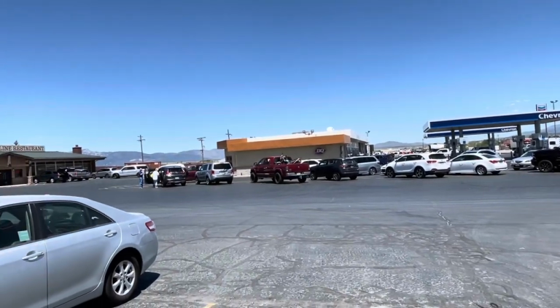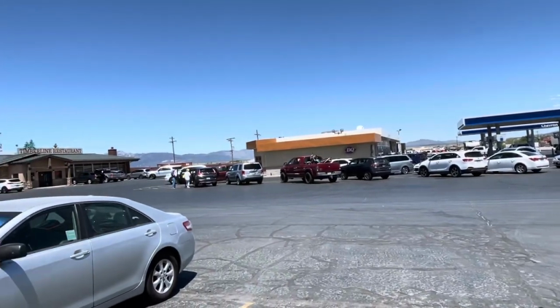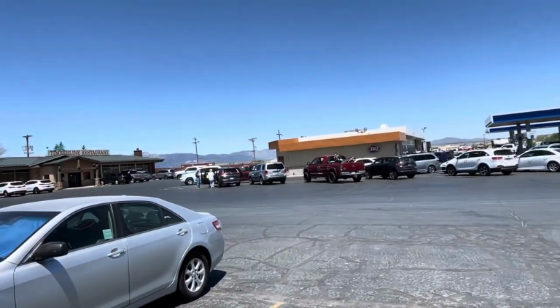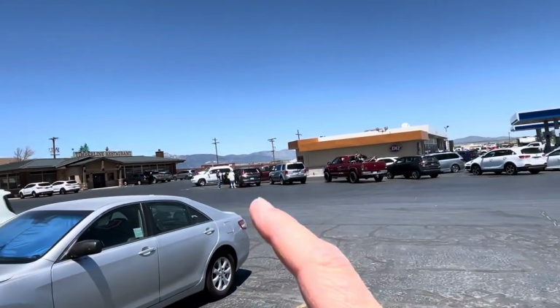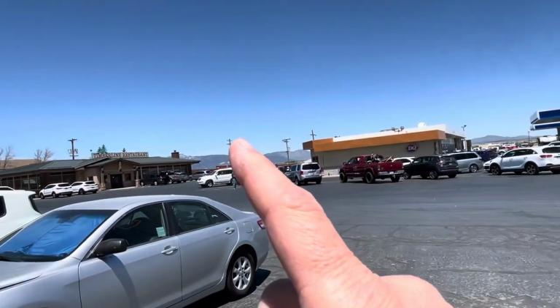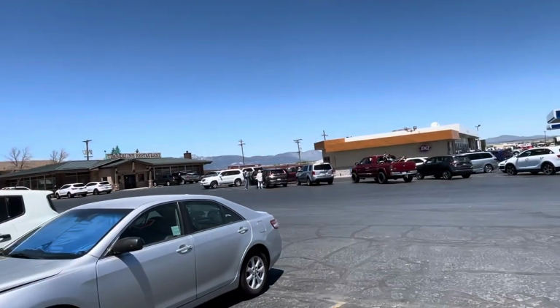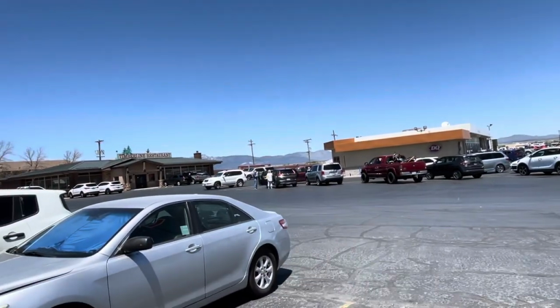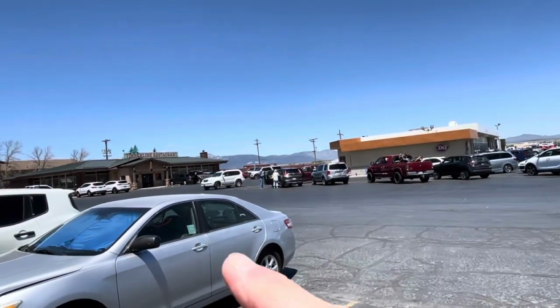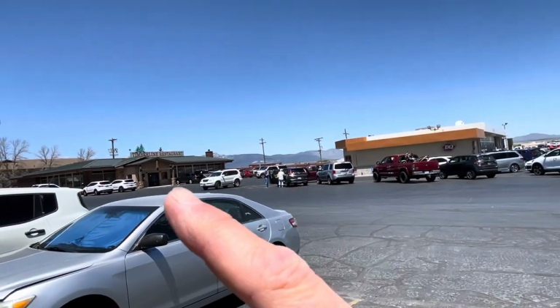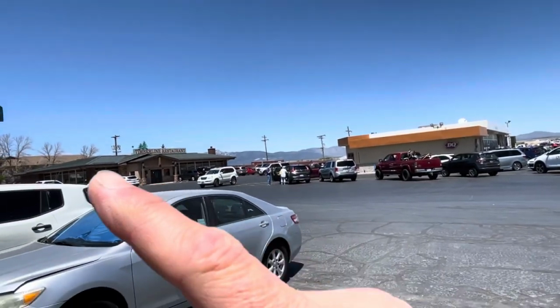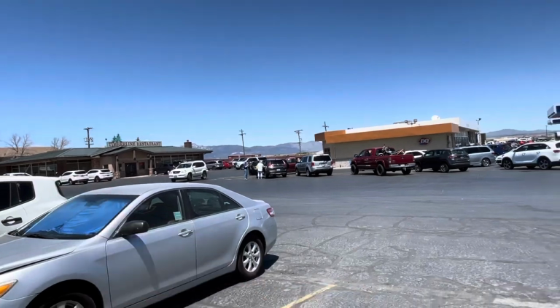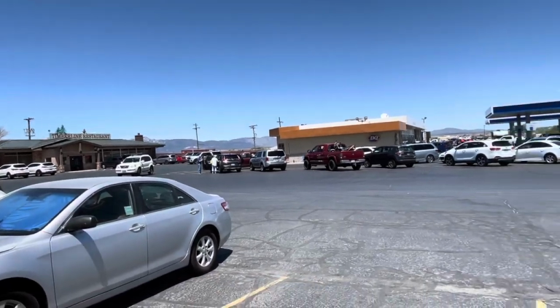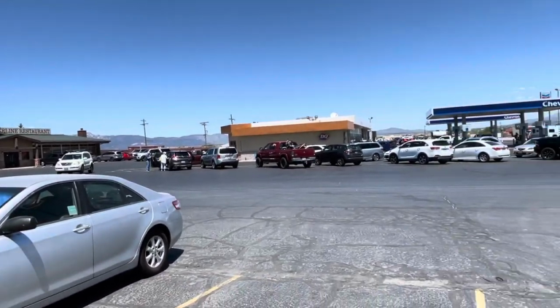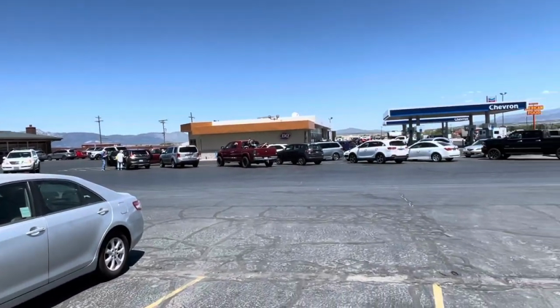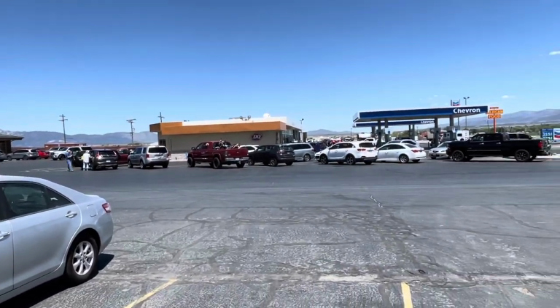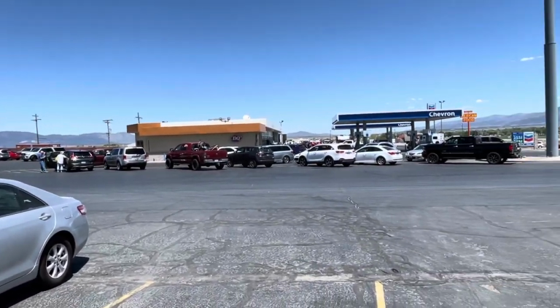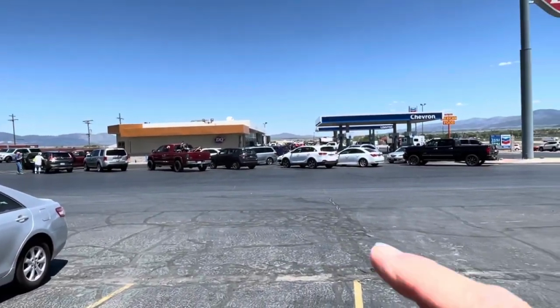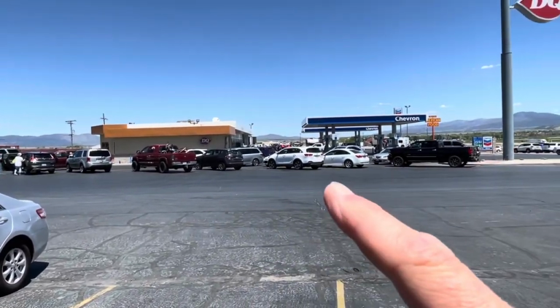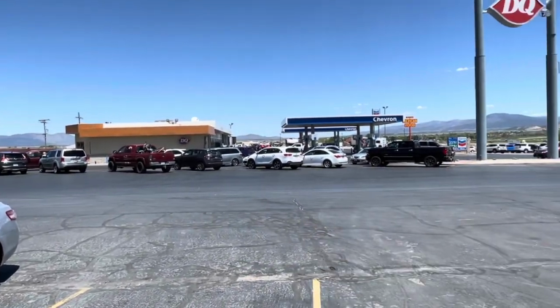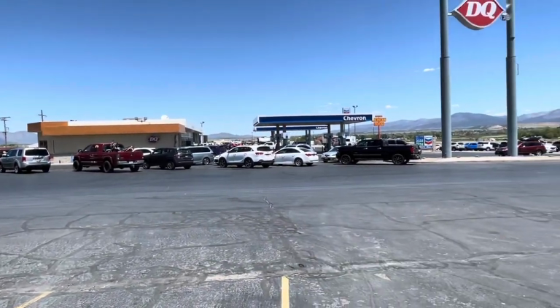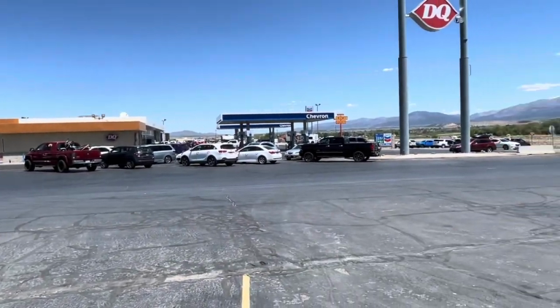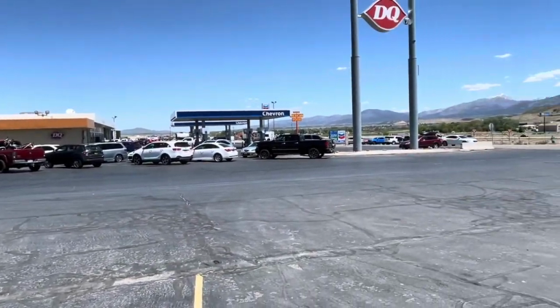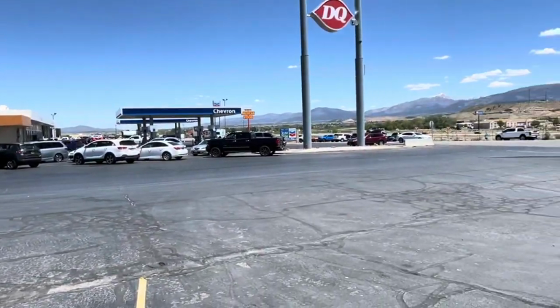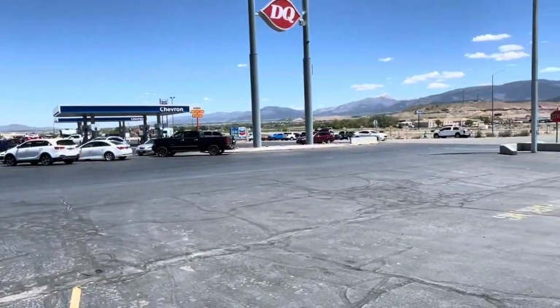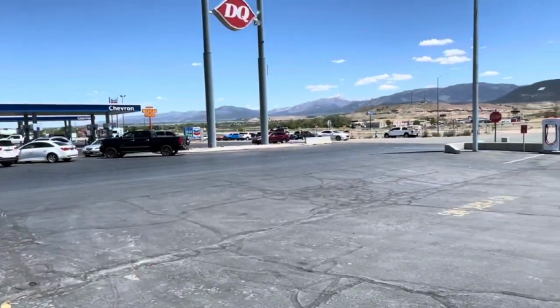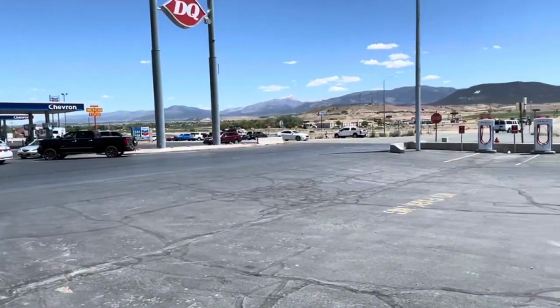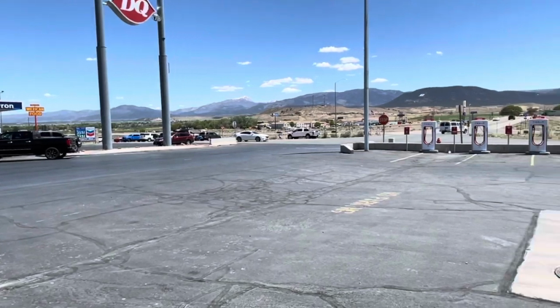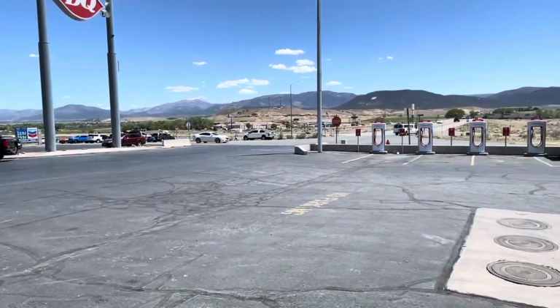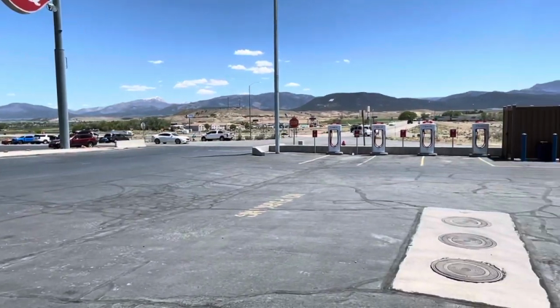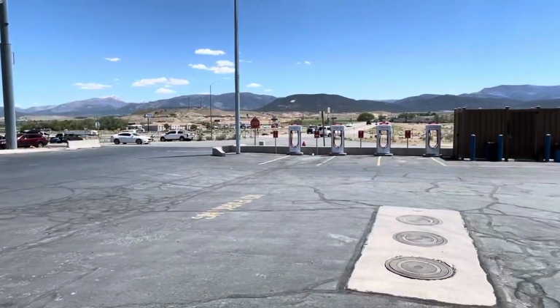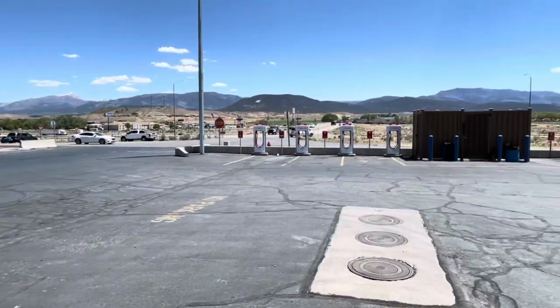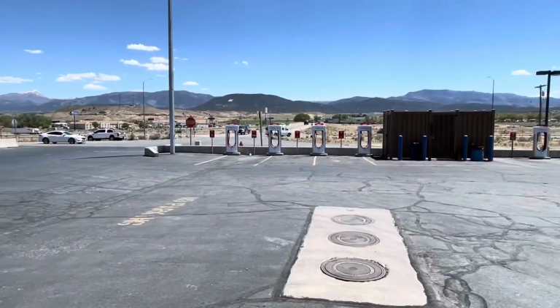There's a Dairy Queen here, a Timberline restaurant, and there's a hotel back behind there. The gas station is nice — you've got your restrooms there. There's not a lot of outdoor seating.